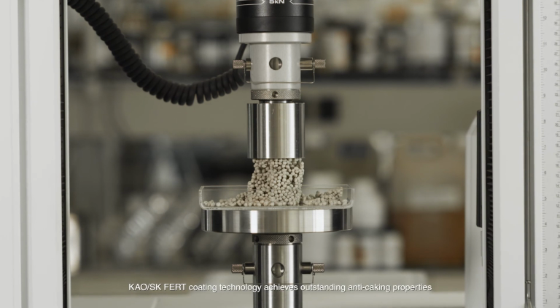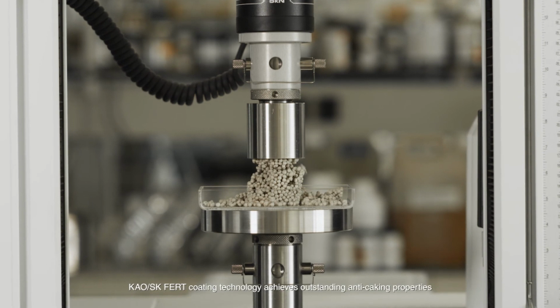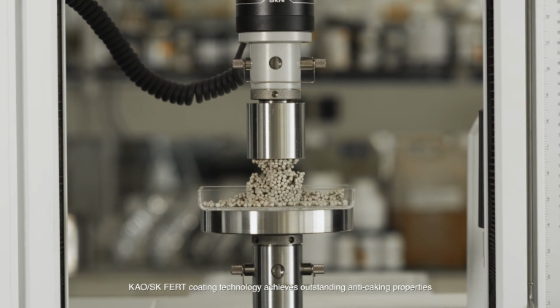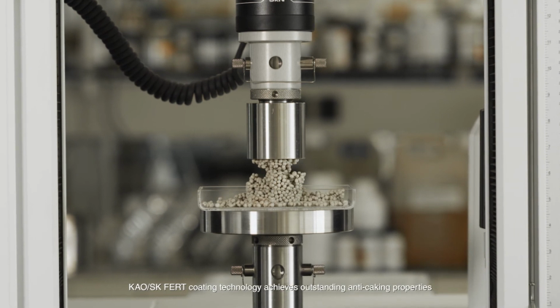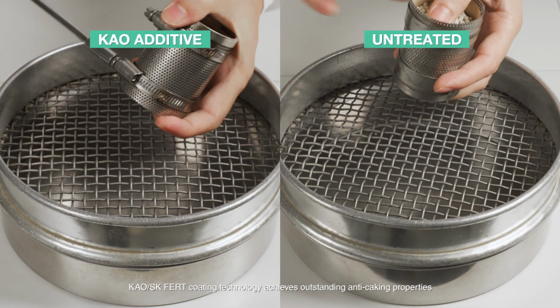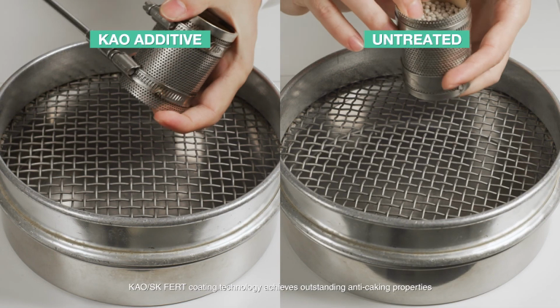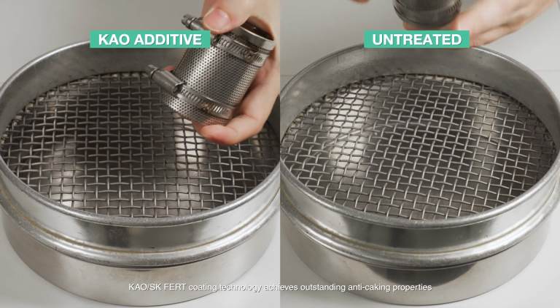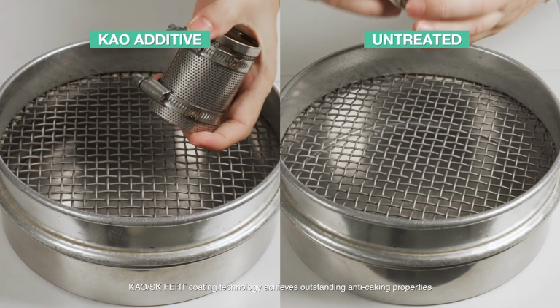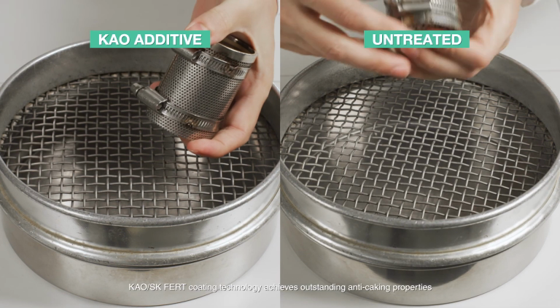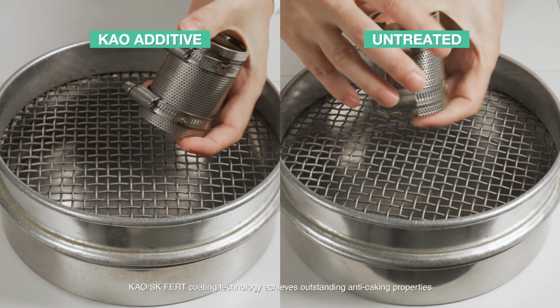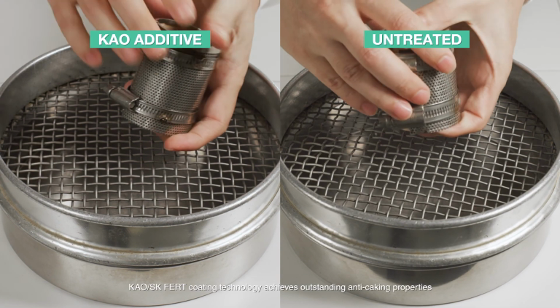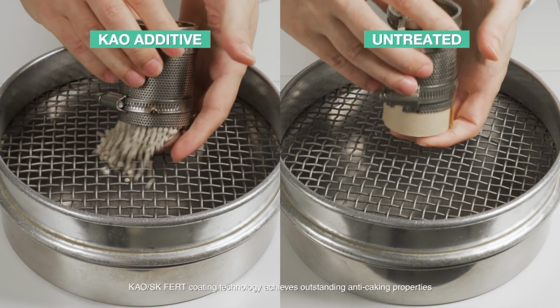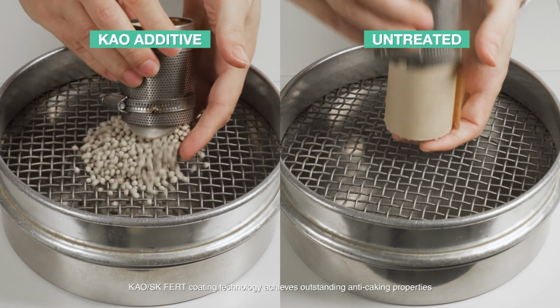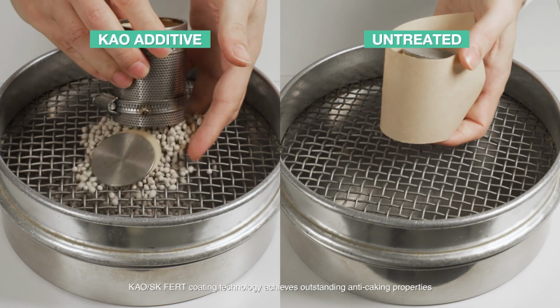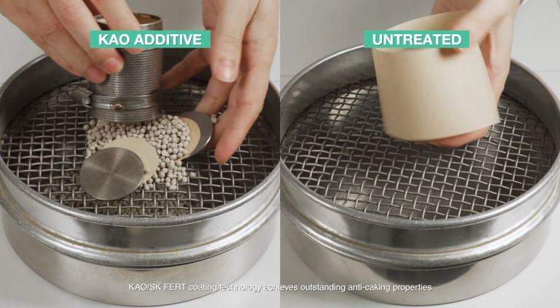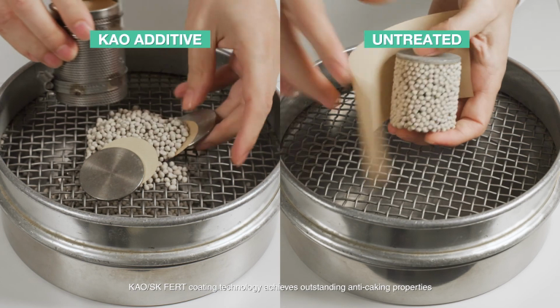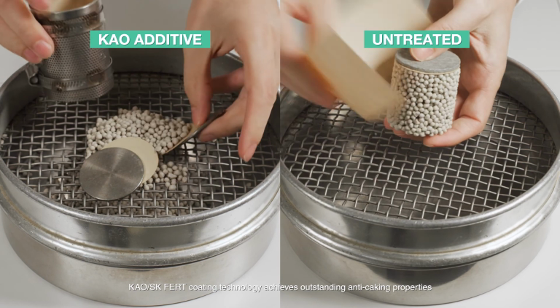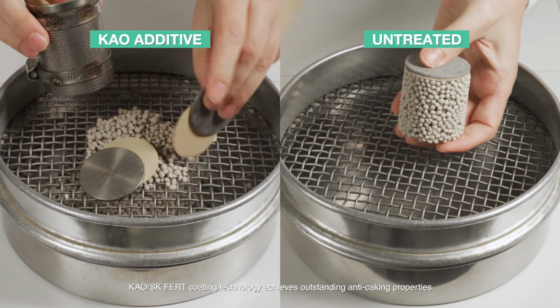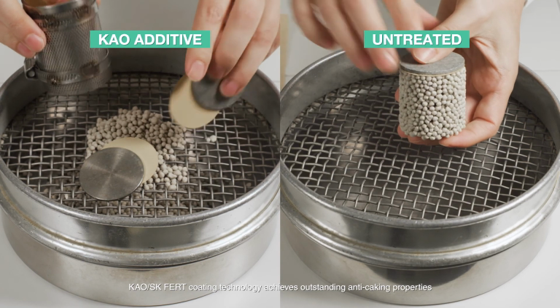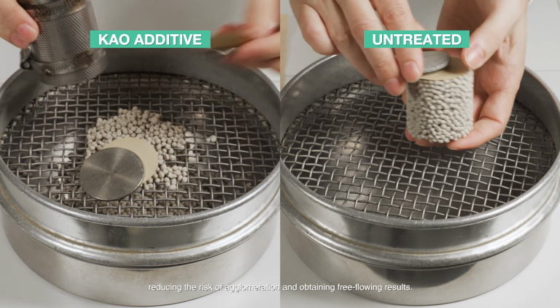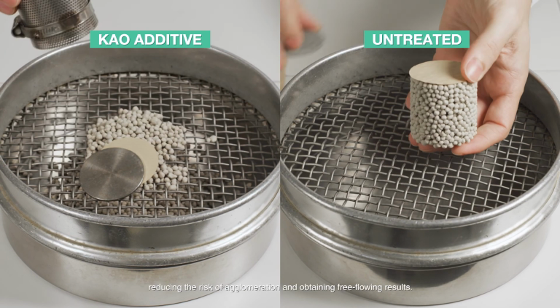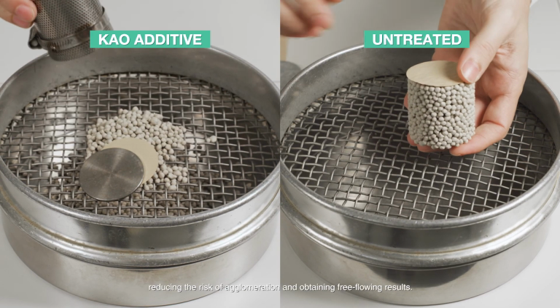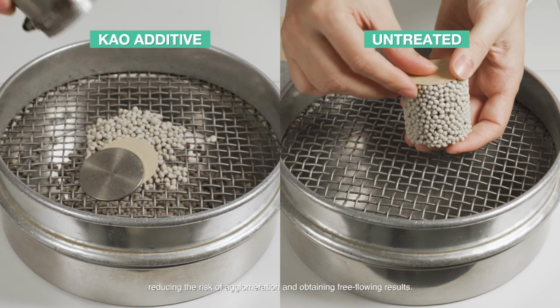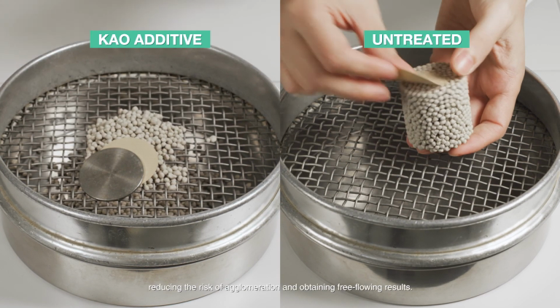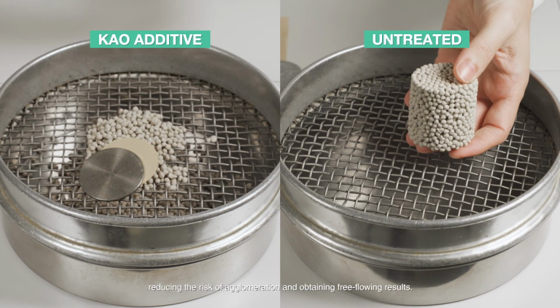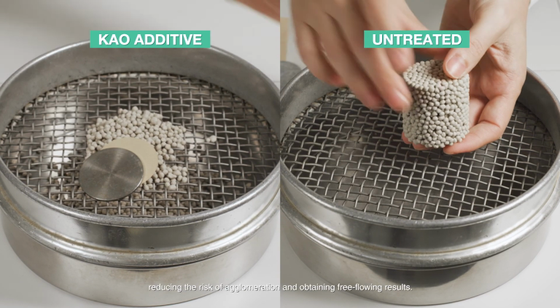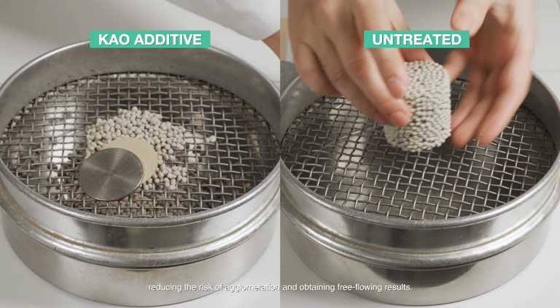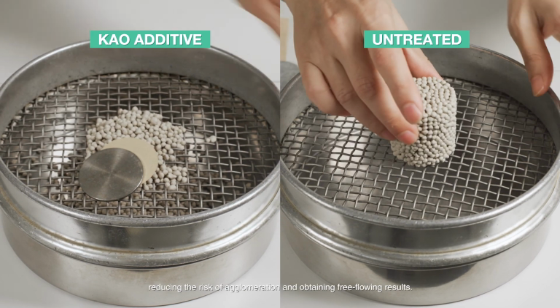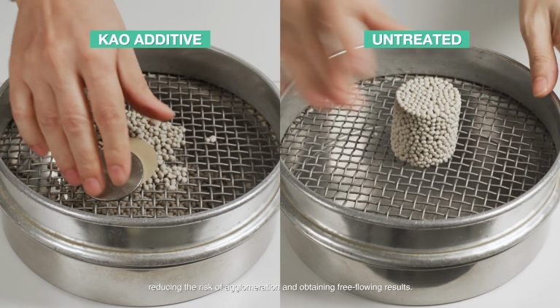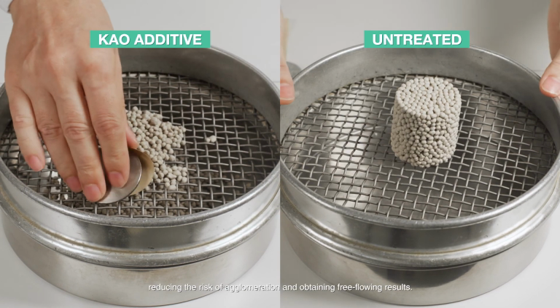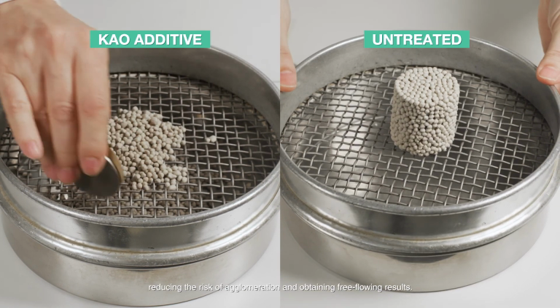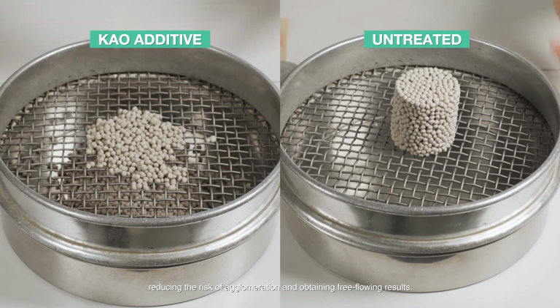Kau SKFERT coating technology achieves outstanding anti-caking properties, reducing the risk of agglomeration and obtaining free-flowing results.